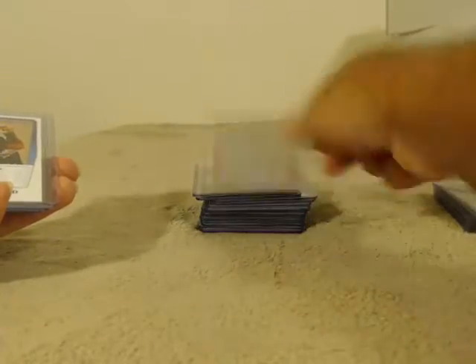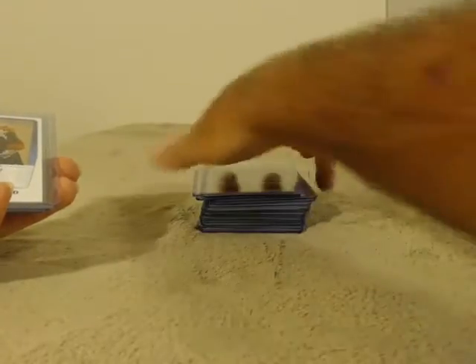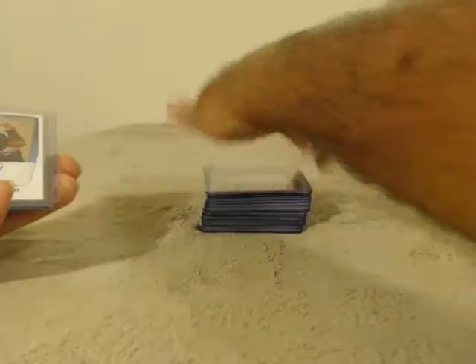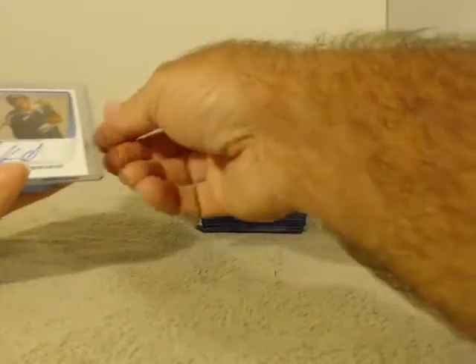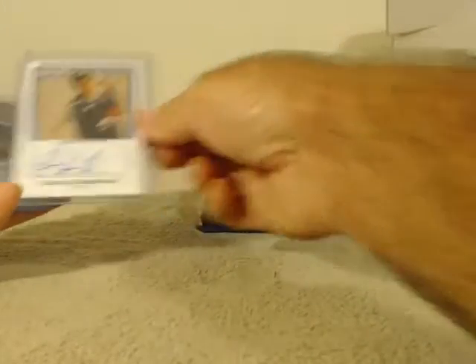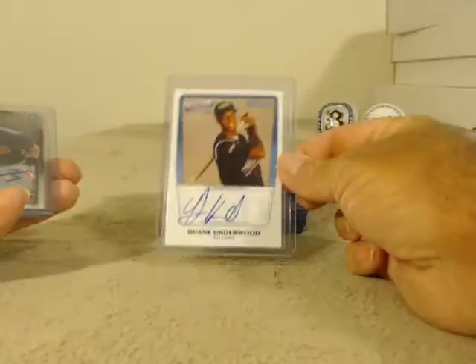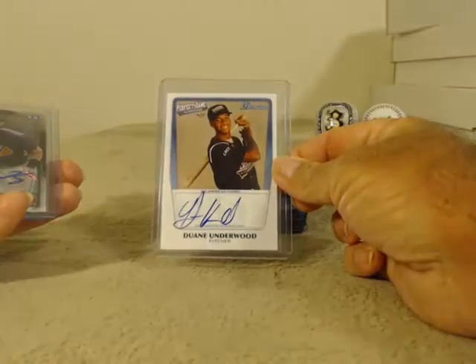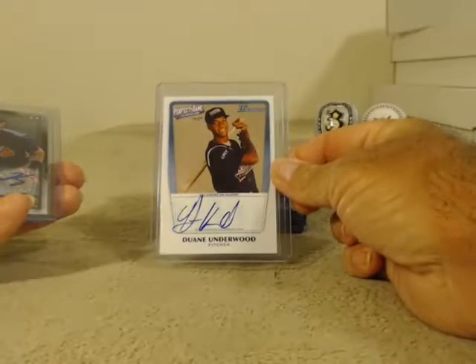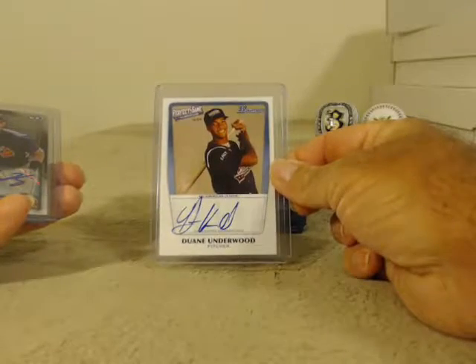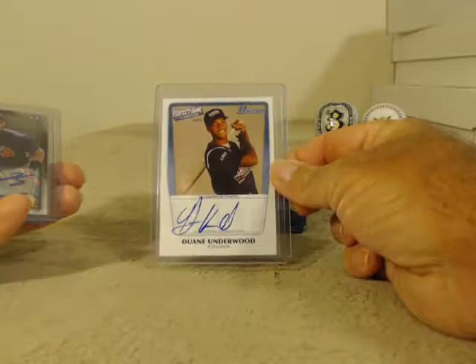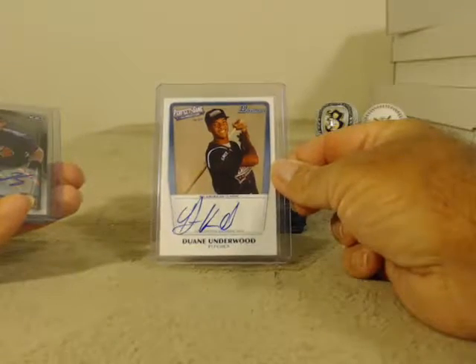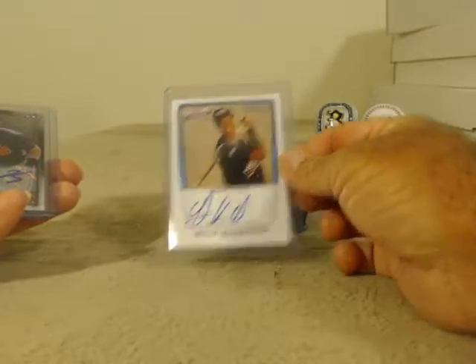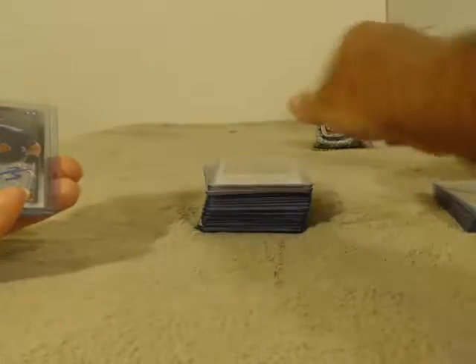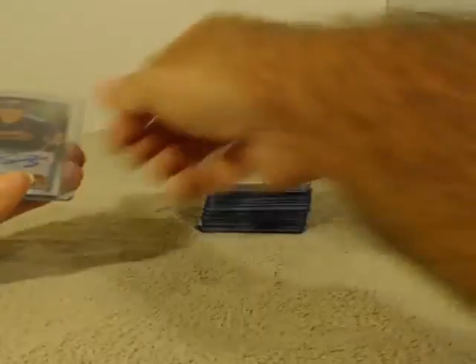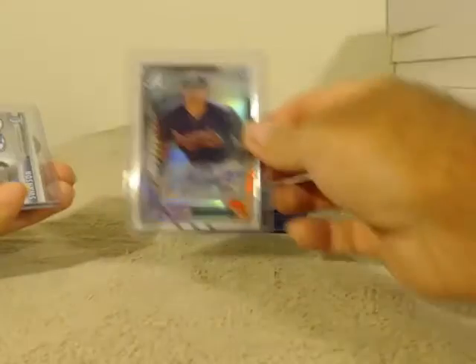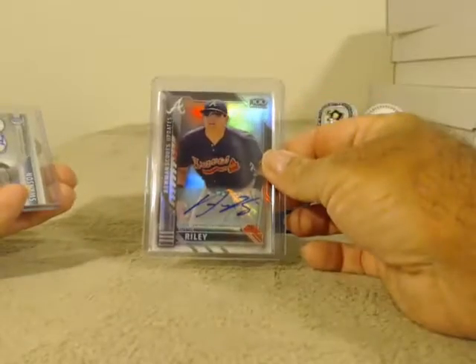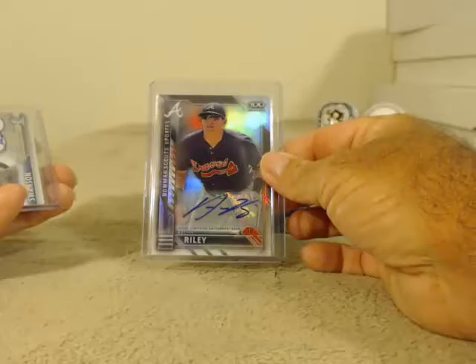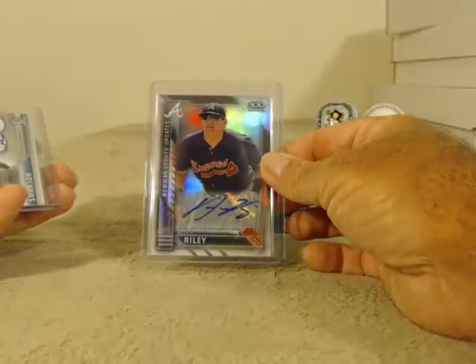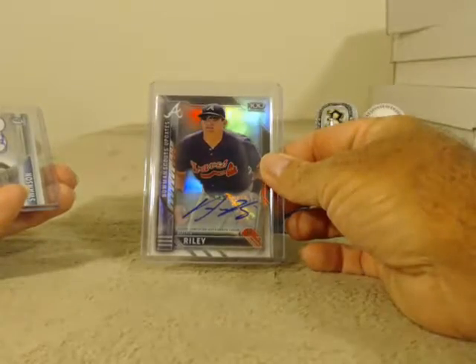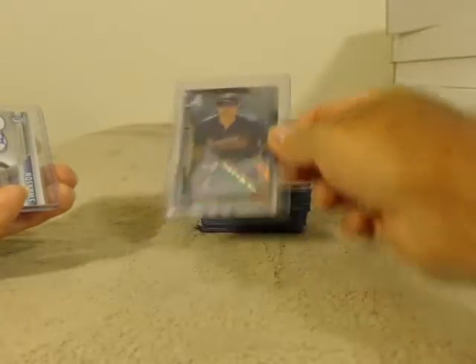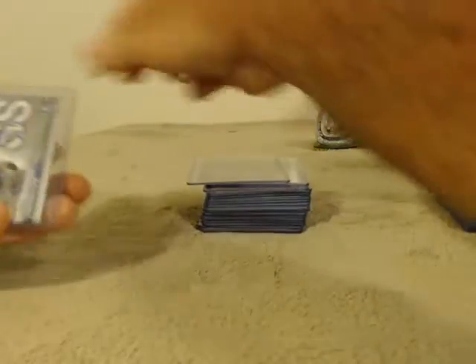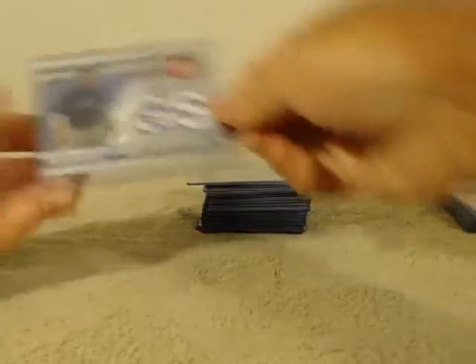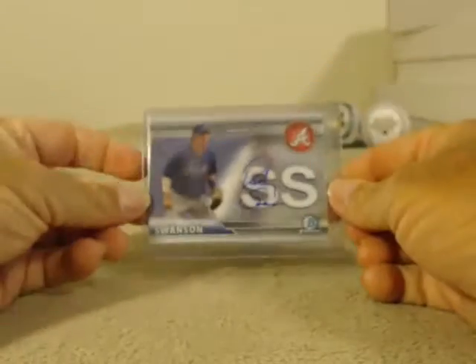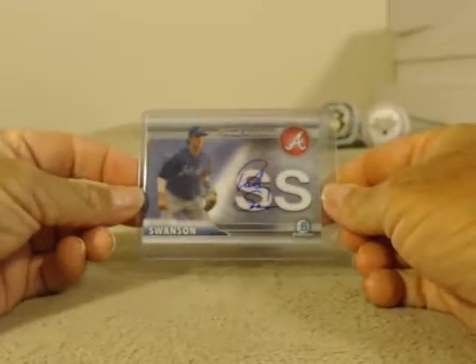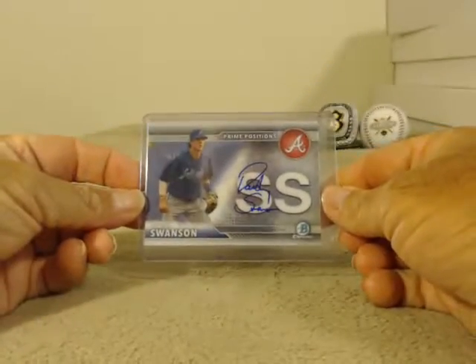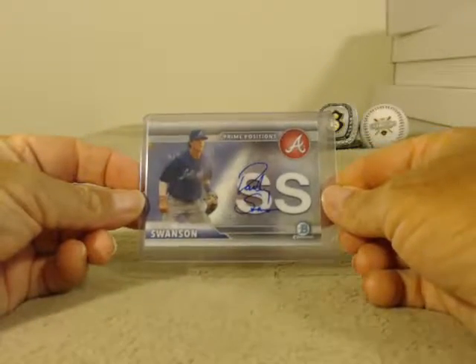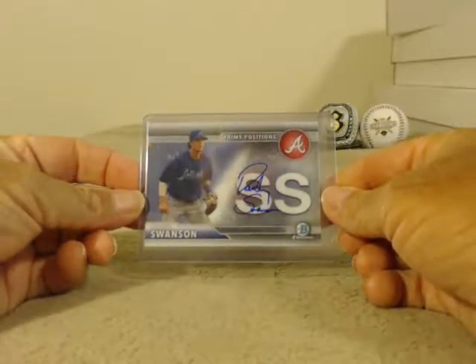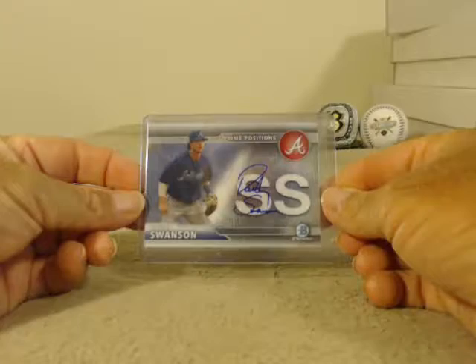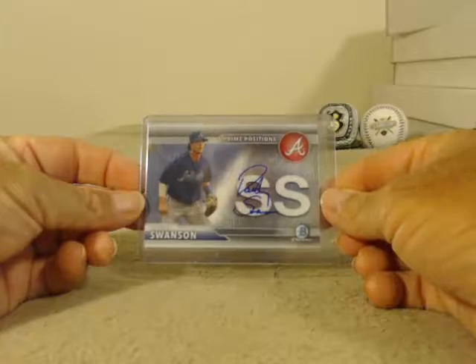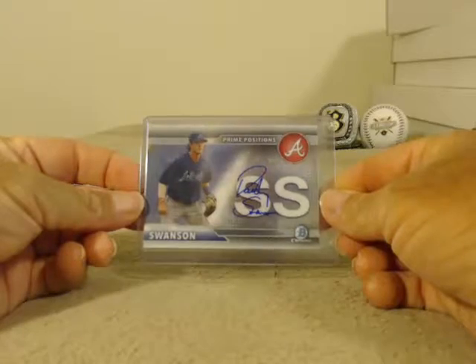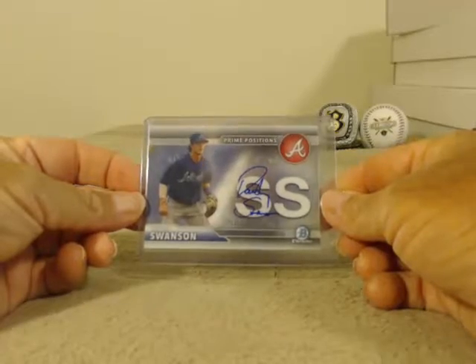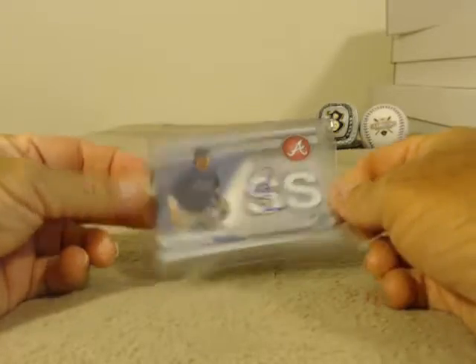We've got three insert autos: Perfect Game — Dwayne Underwood. A Bowman Scouts — Austin Riley. And then a Prime Positions of Dansby Swanson.